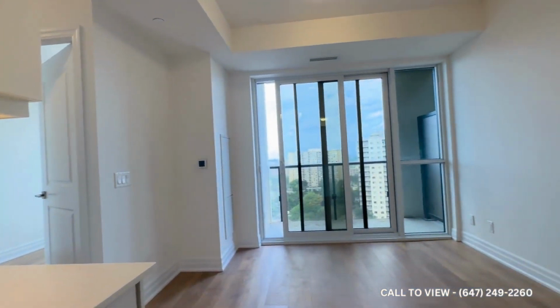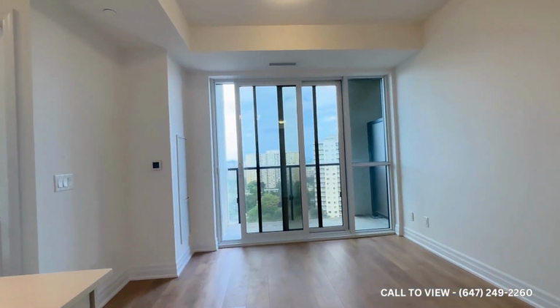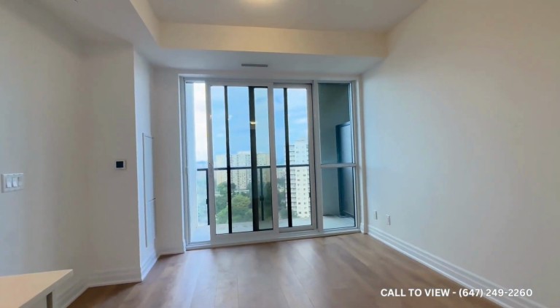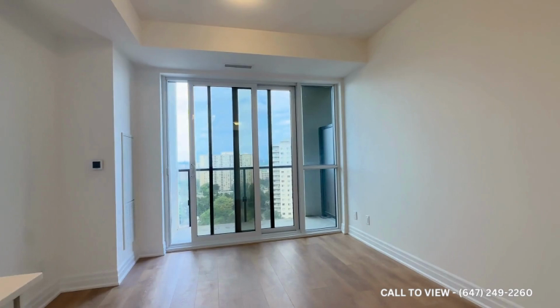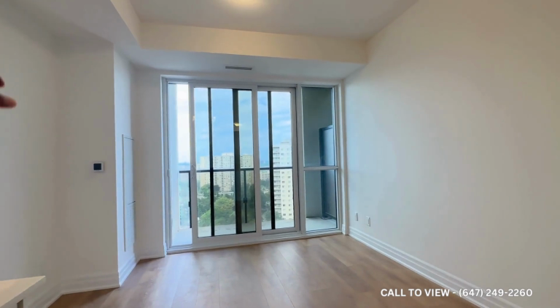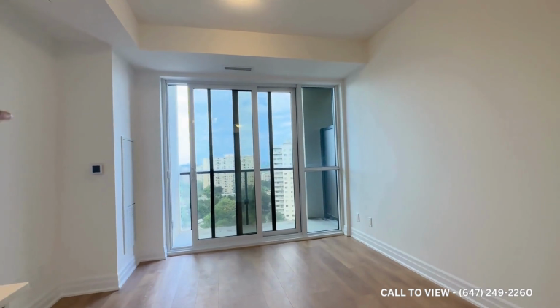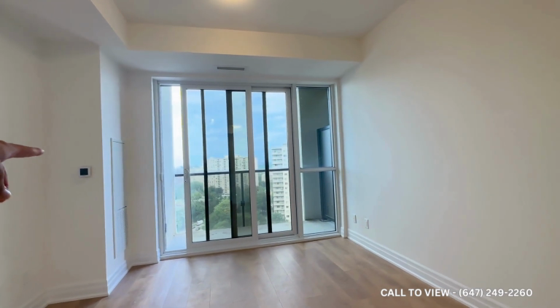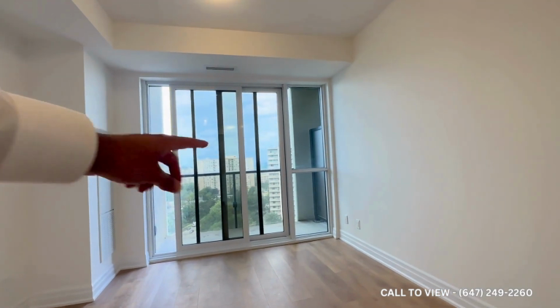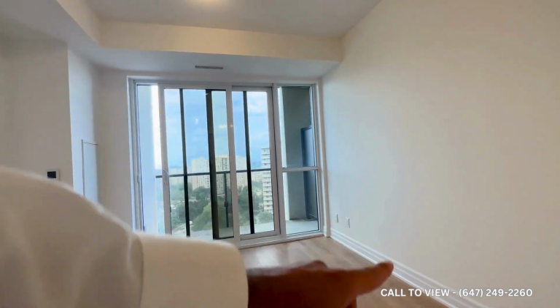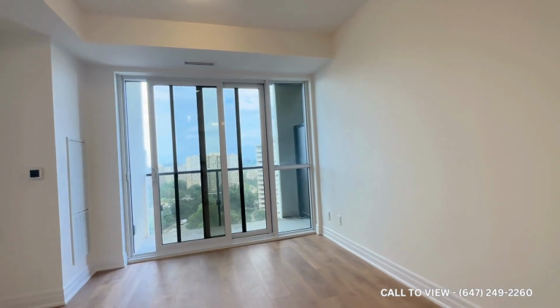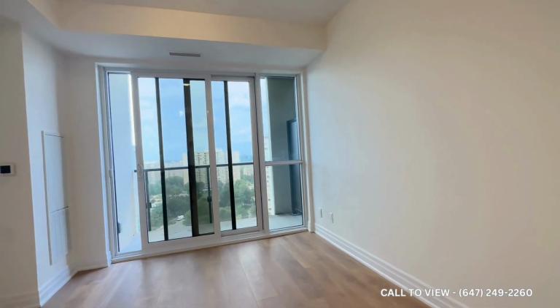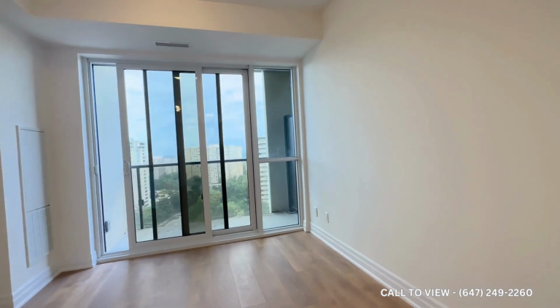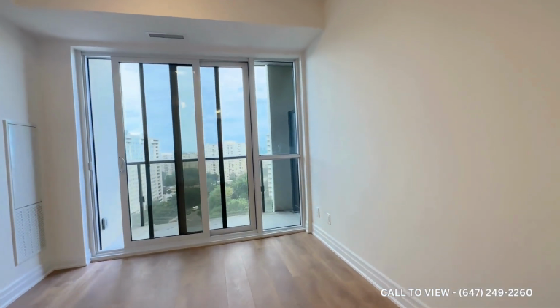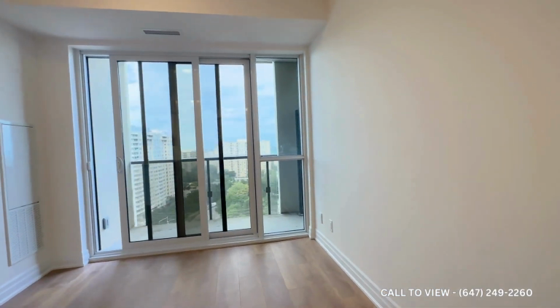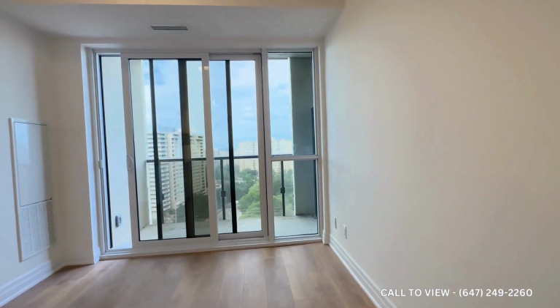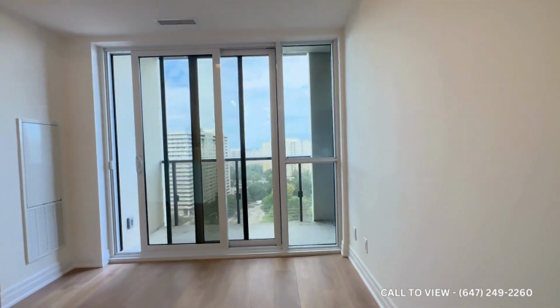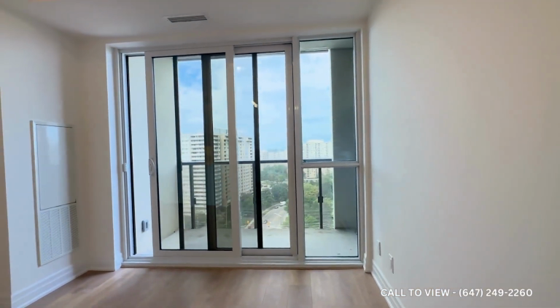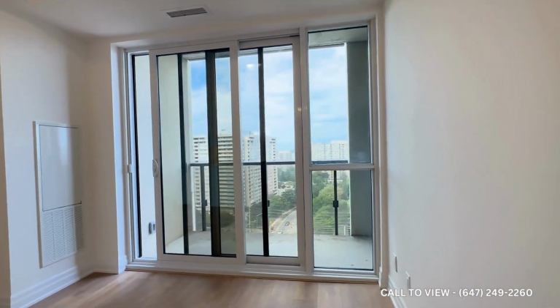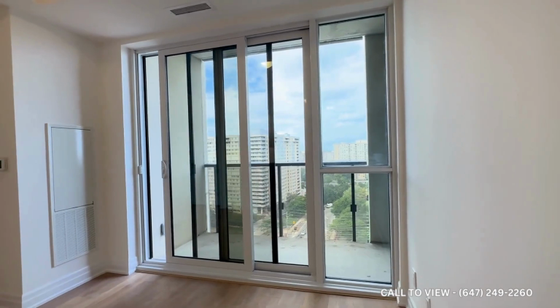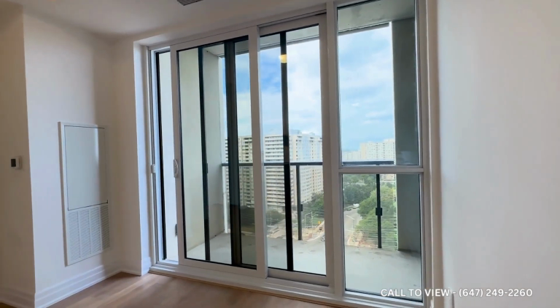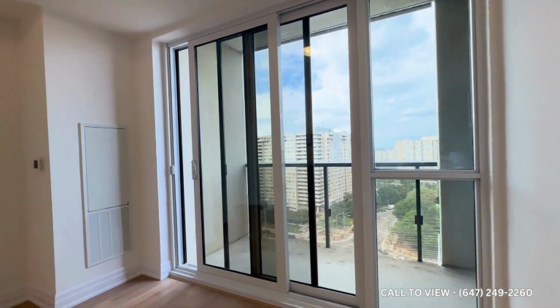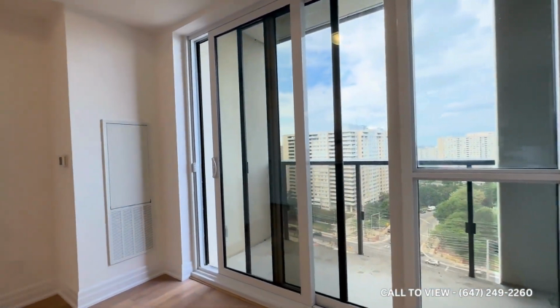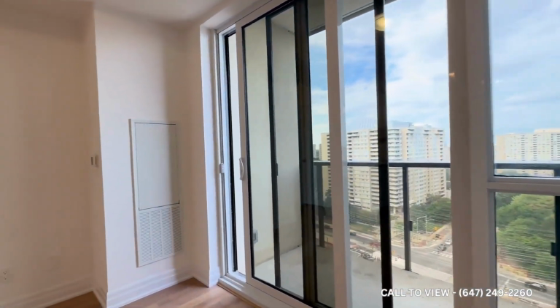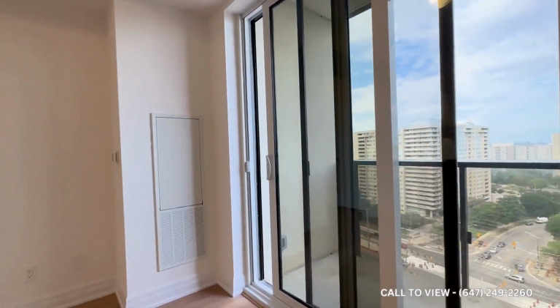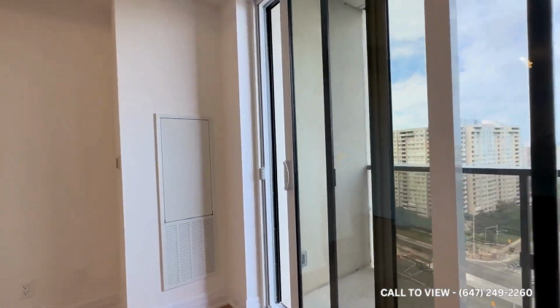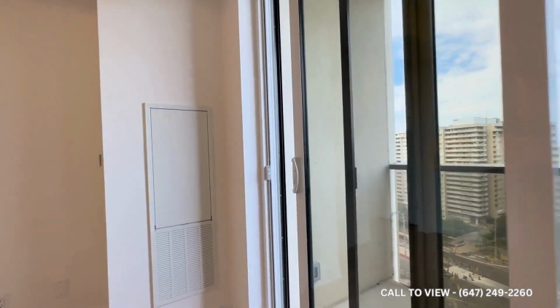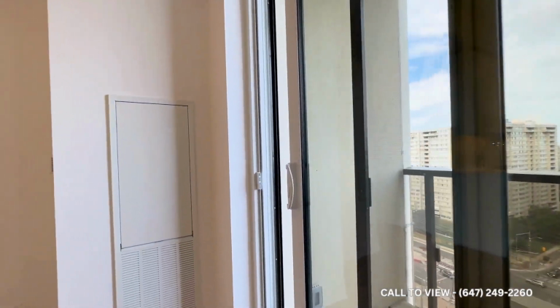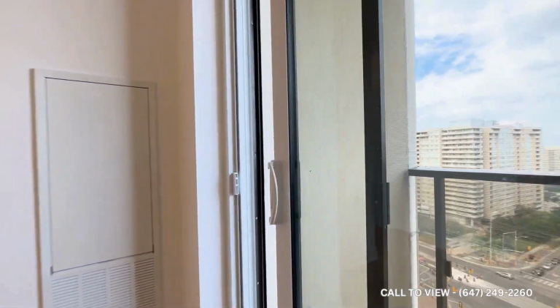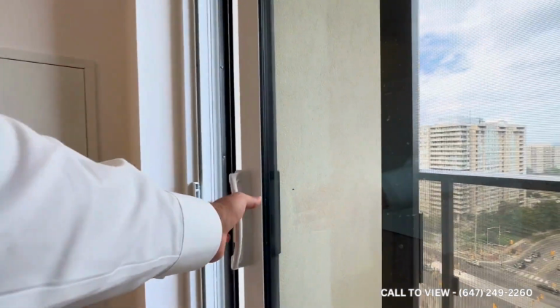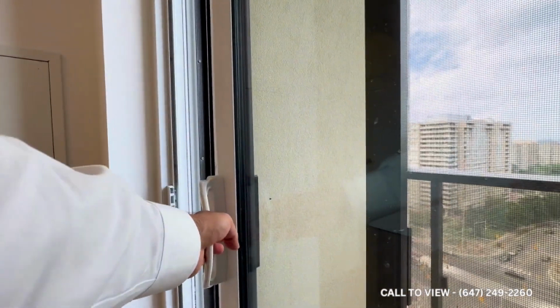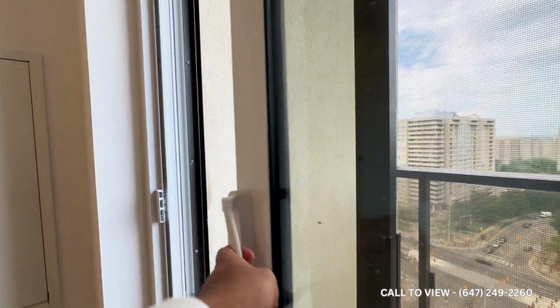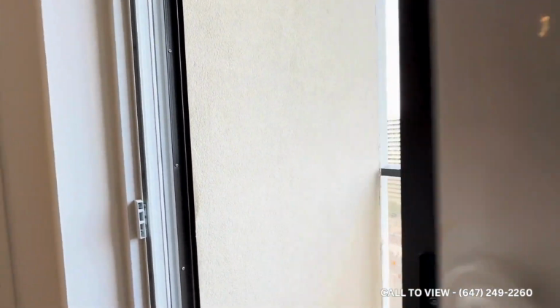Here's the main living space. You can put a TV on that wall with an L-shaped sectional and a coffee table in the middle. You have tons of natural light pouring in through these floor-to-ceiling windows, and you have a beautiful private balcony over here as well.